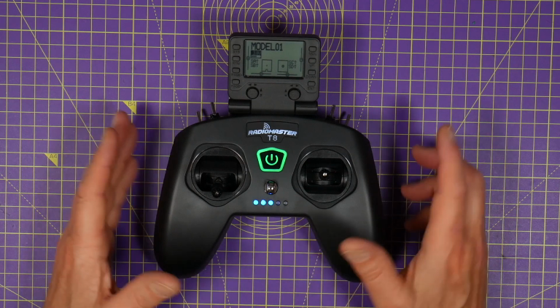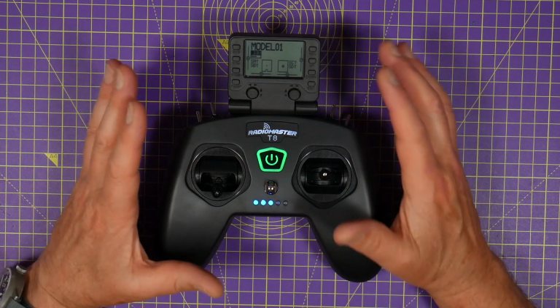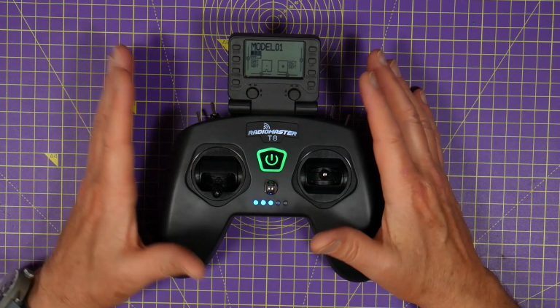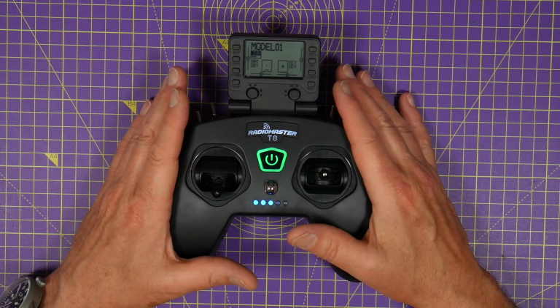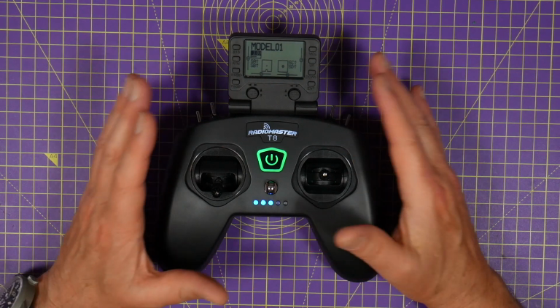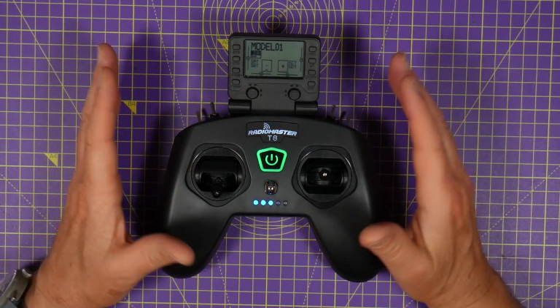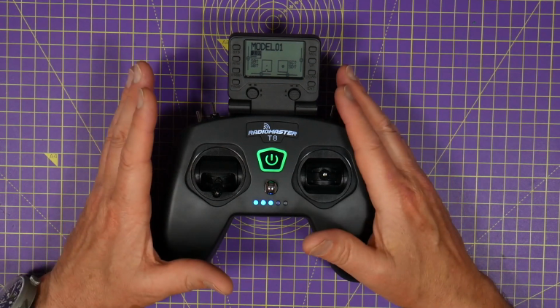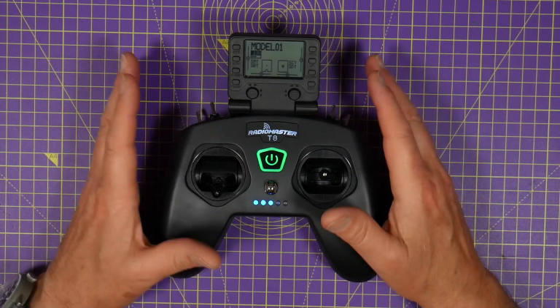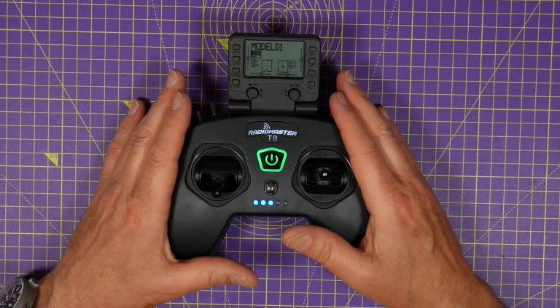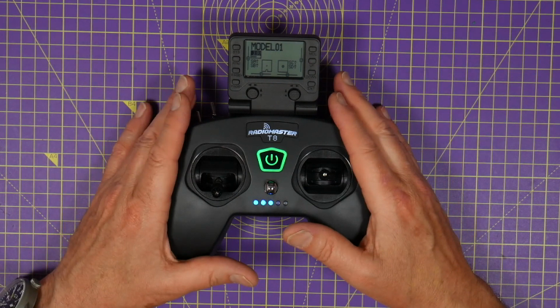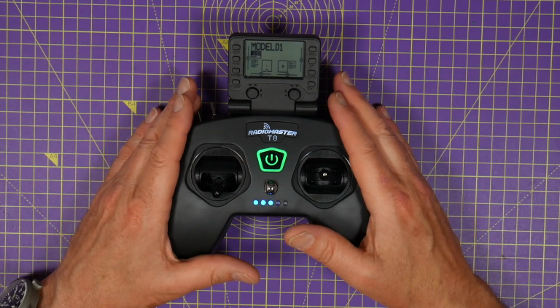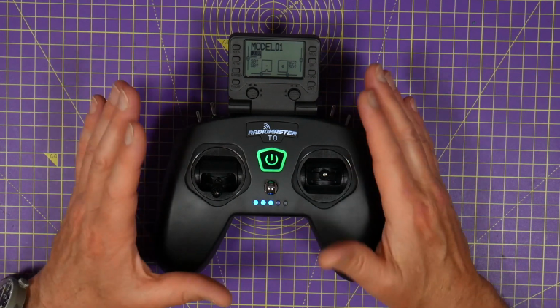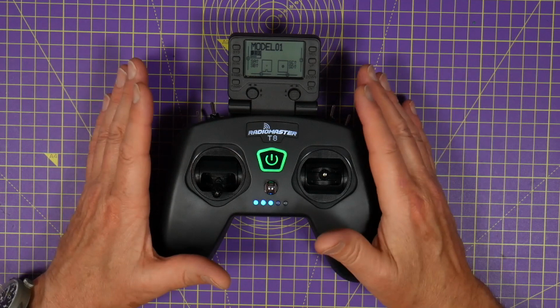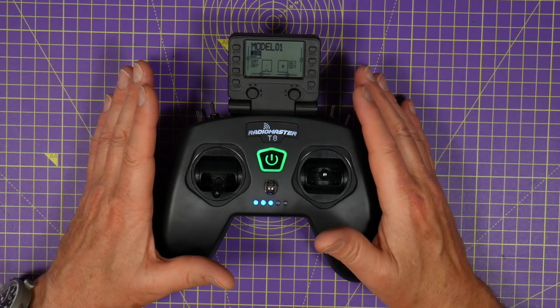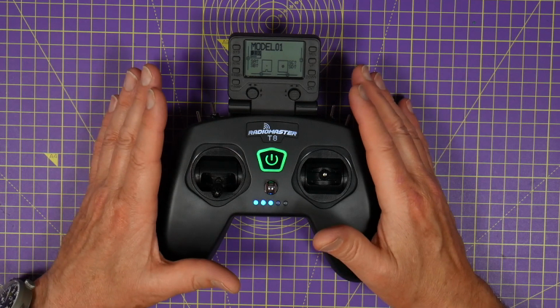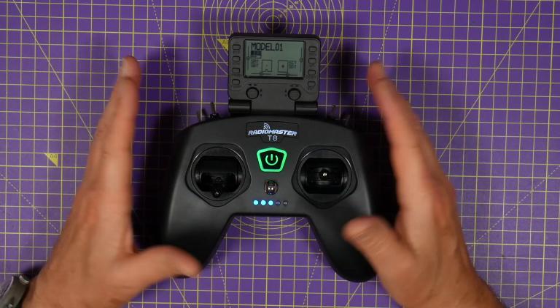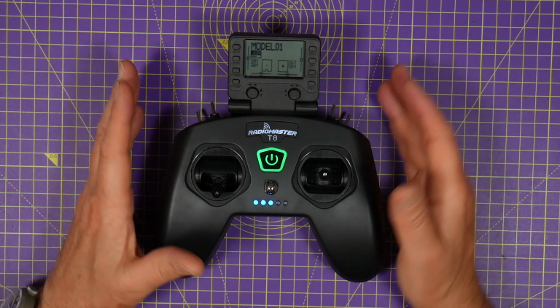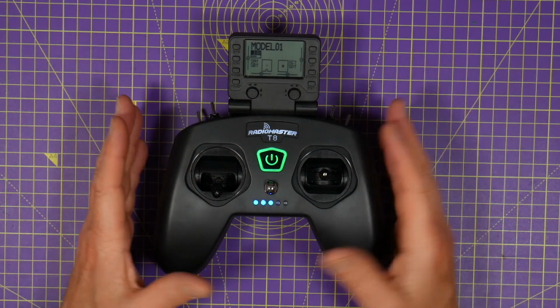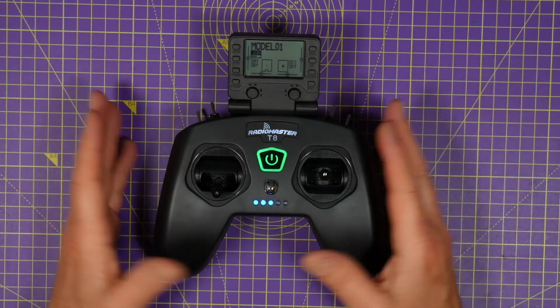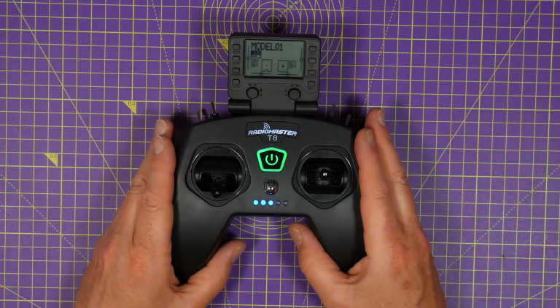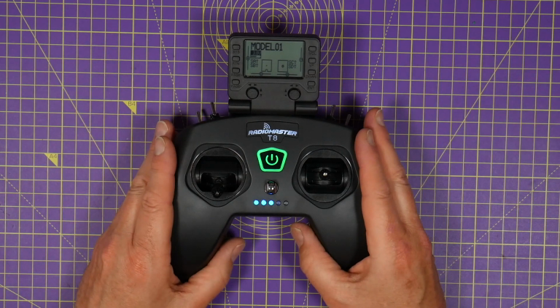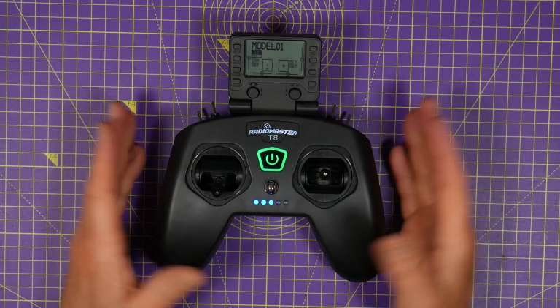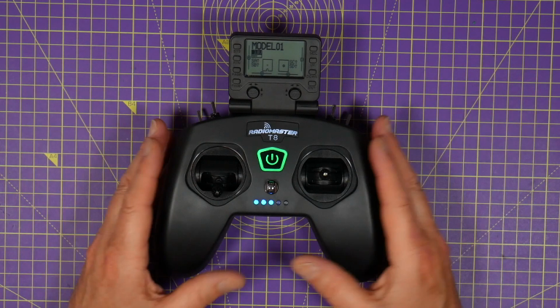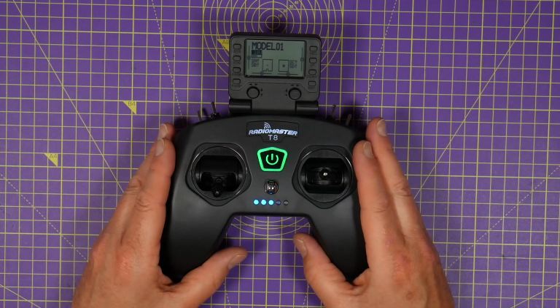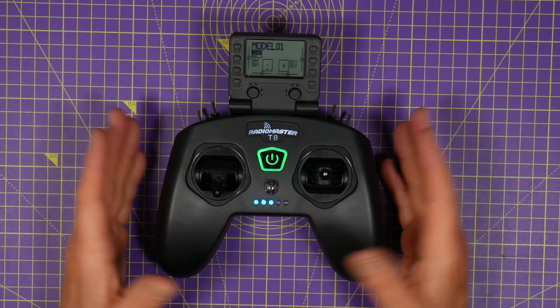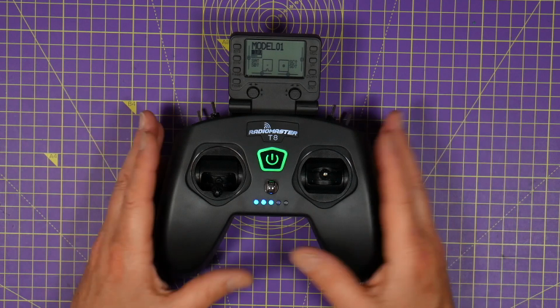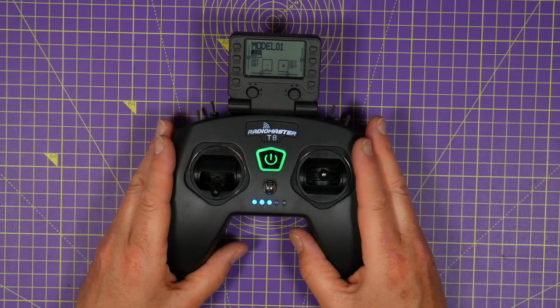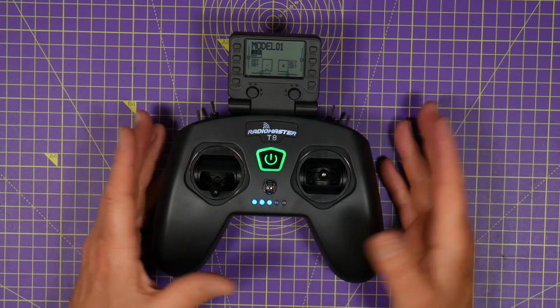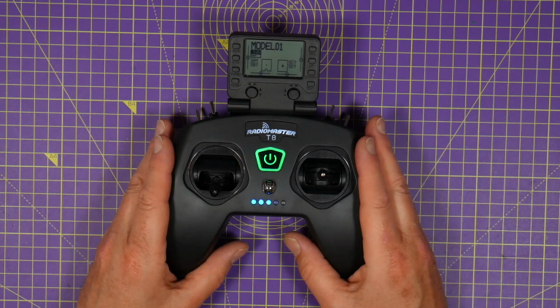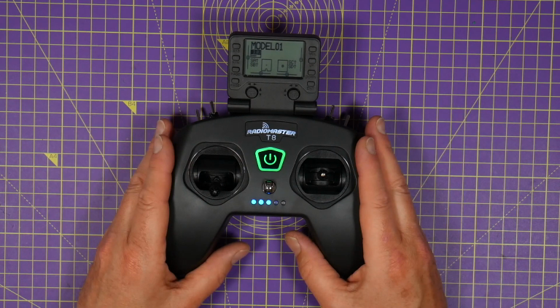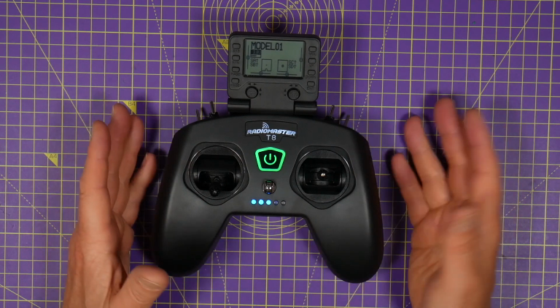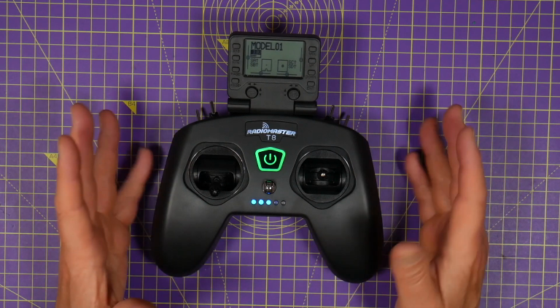It's a 16 channel multi-protocol radio using the CC2500 chip, so you can use it with all the popular receivers like the FrSky D8, D16, RadioLink, Futaba, Corona and so on.